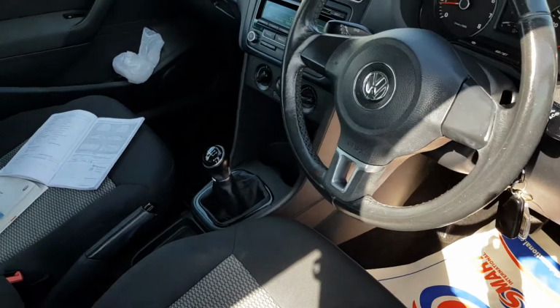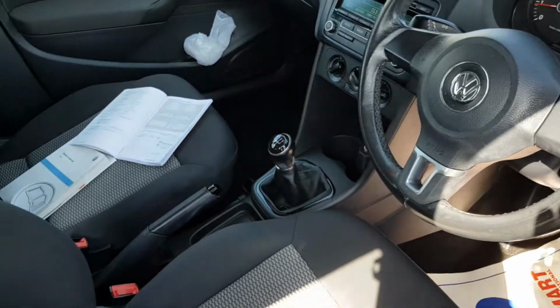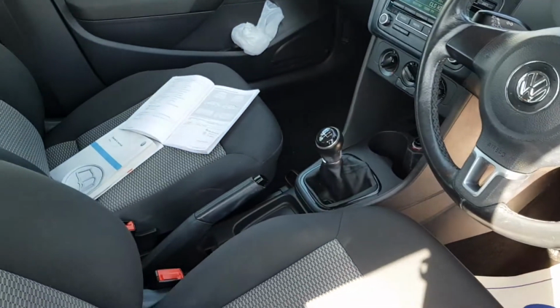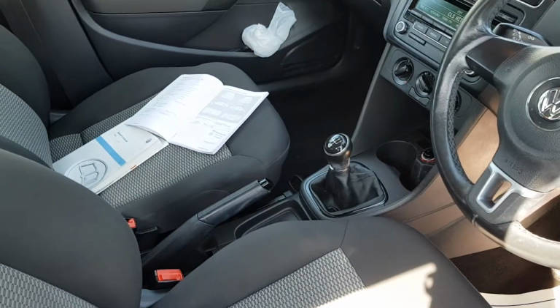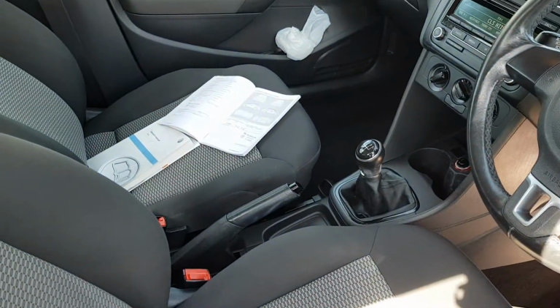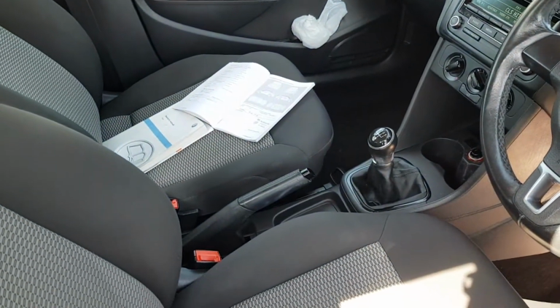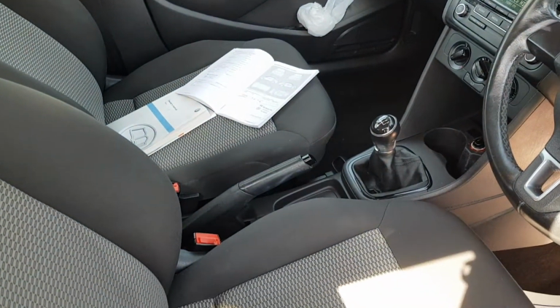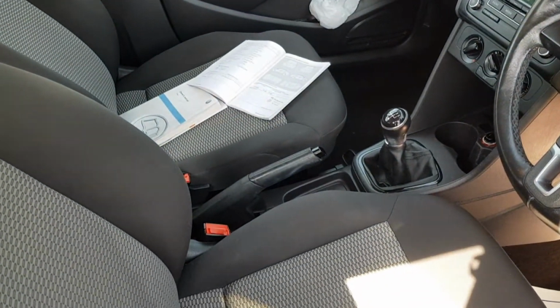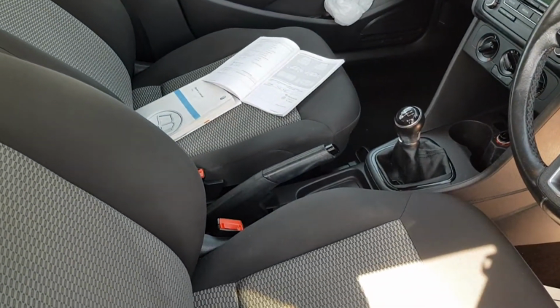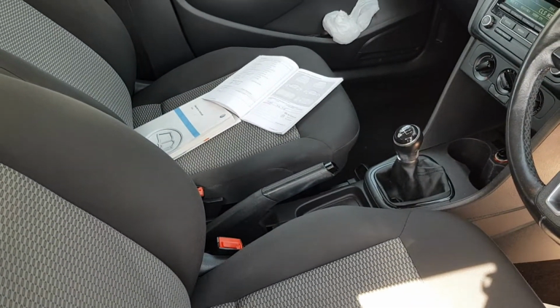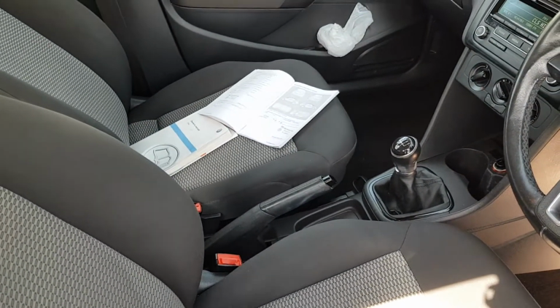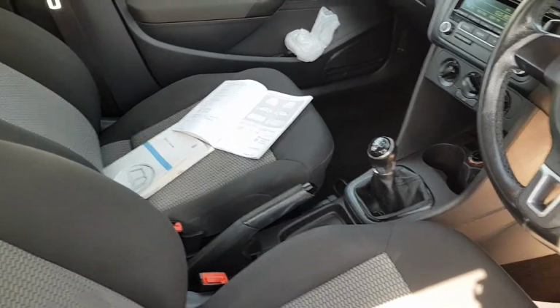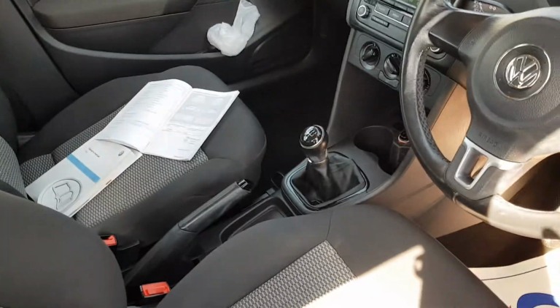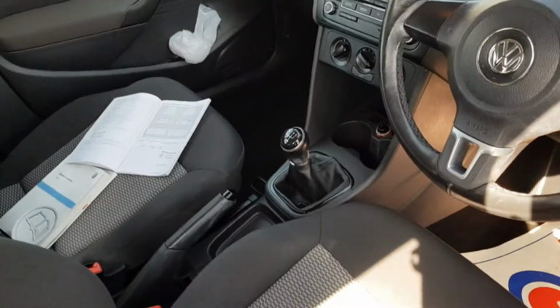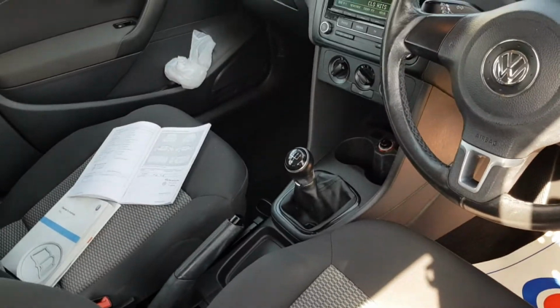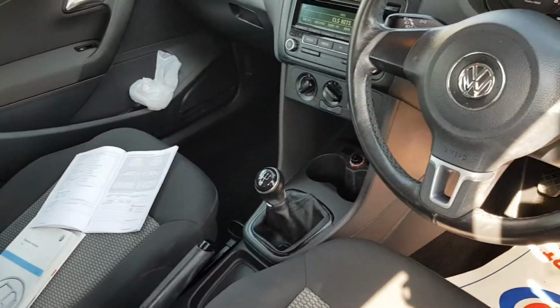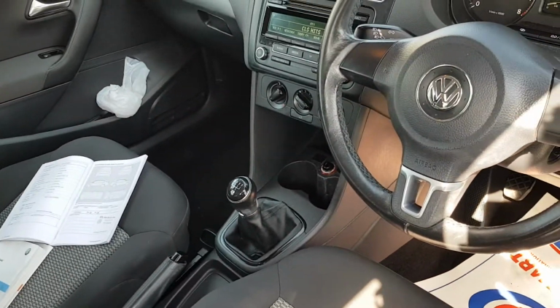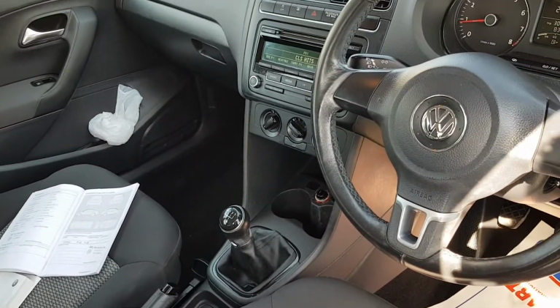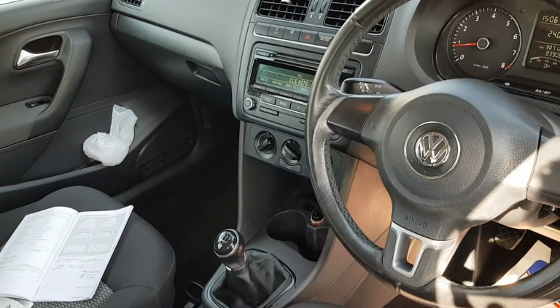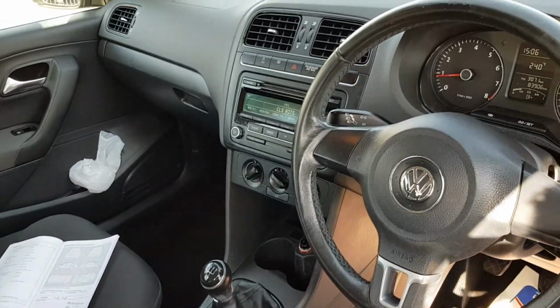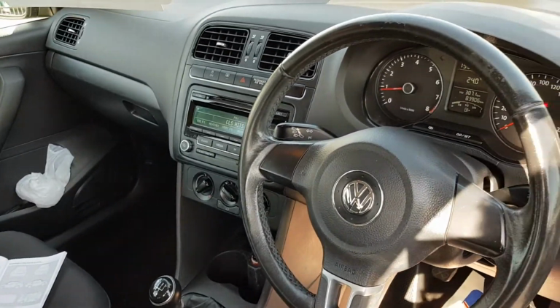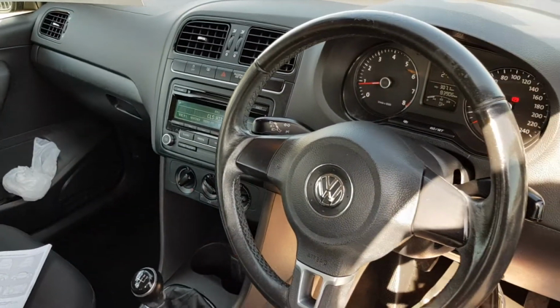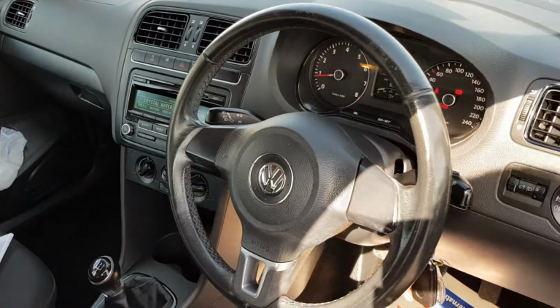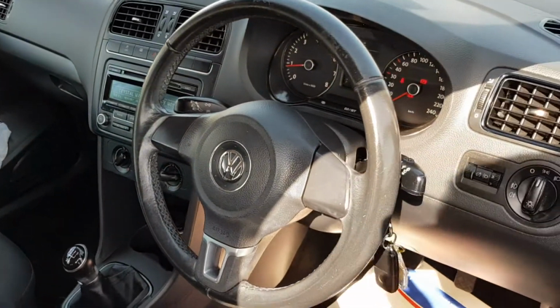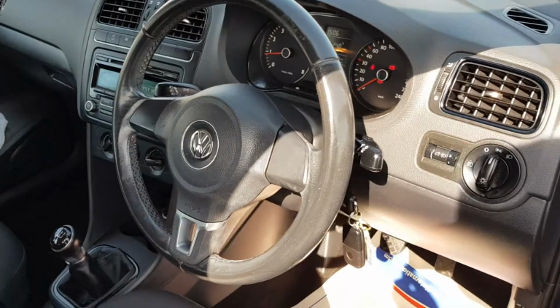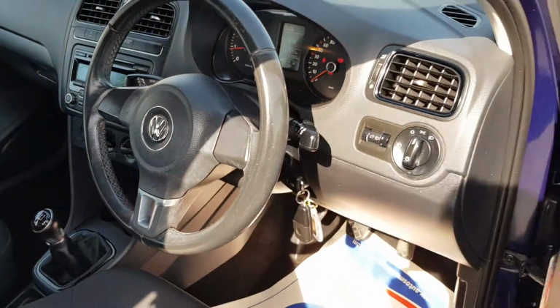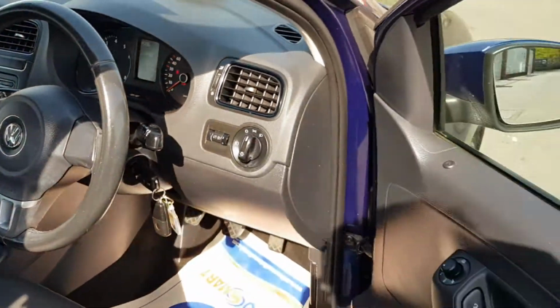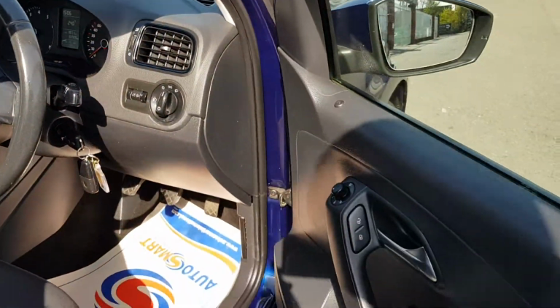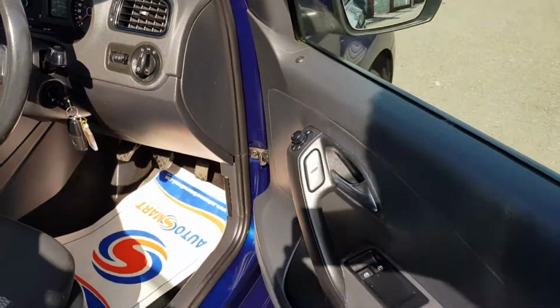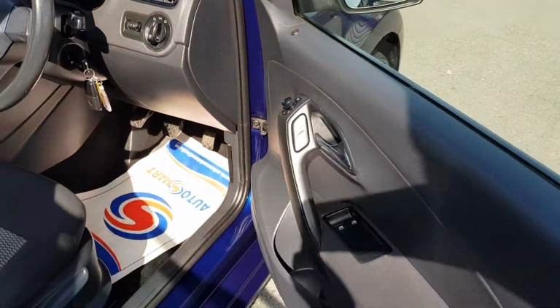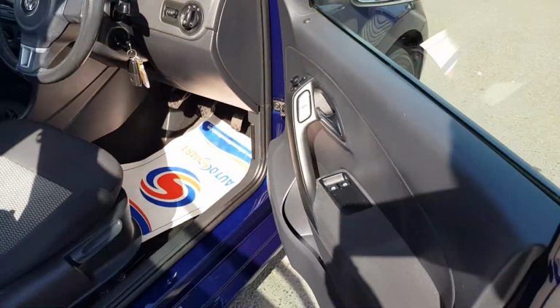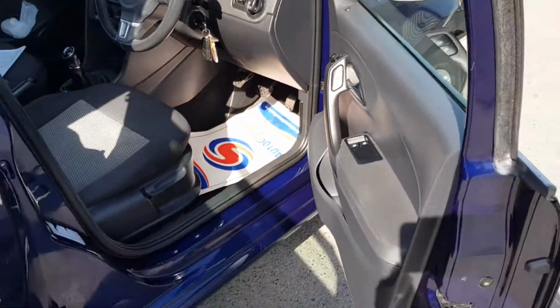As you can see, all the service history is there on the seat and all the owner handbooks are present. The car has electric front windows, central locking, and electric mirrors.